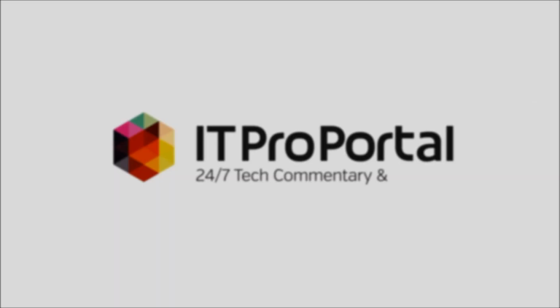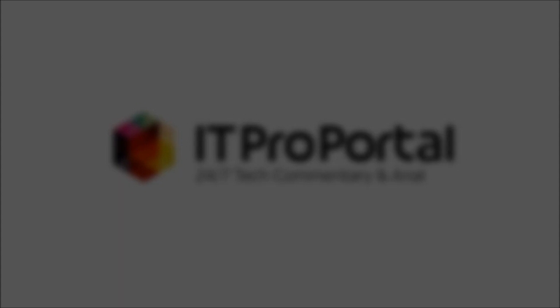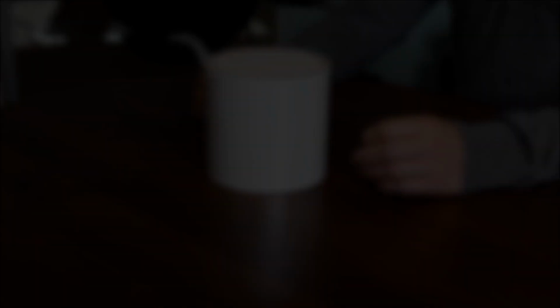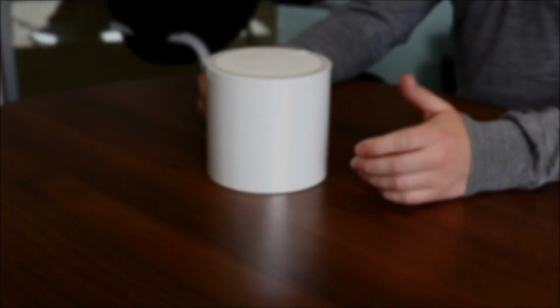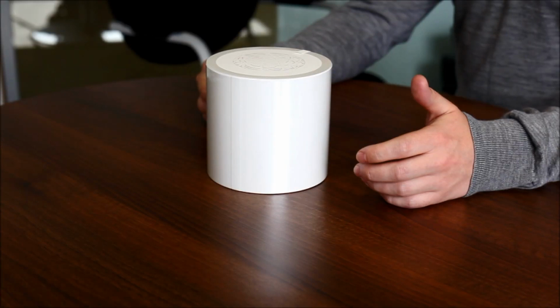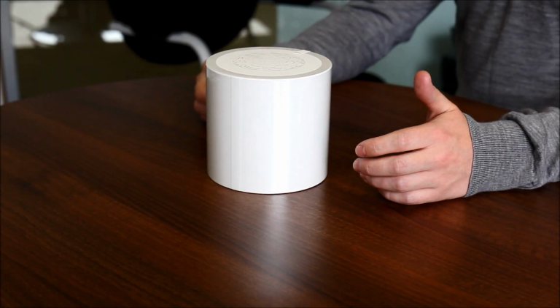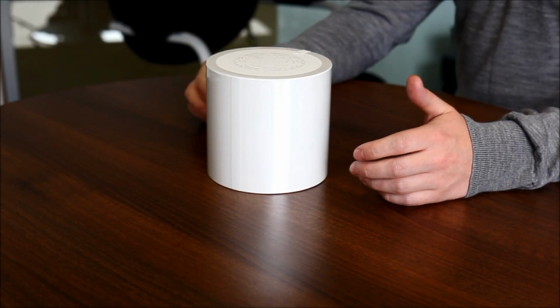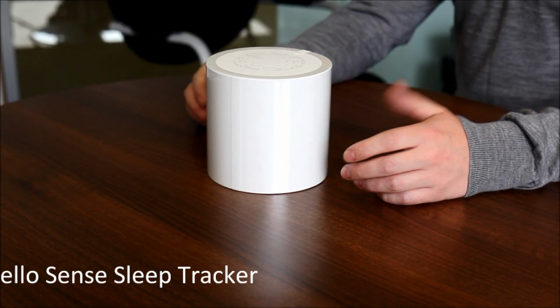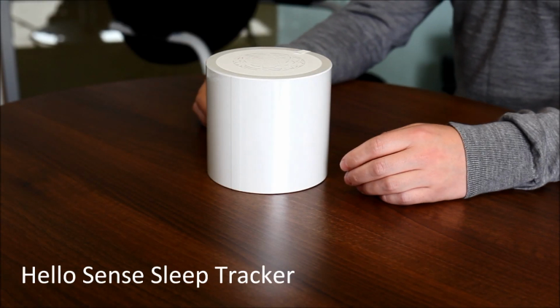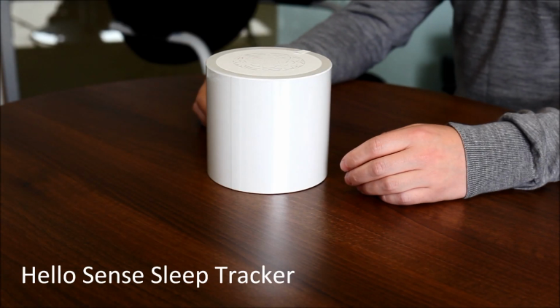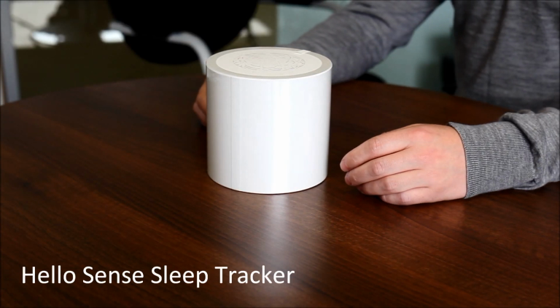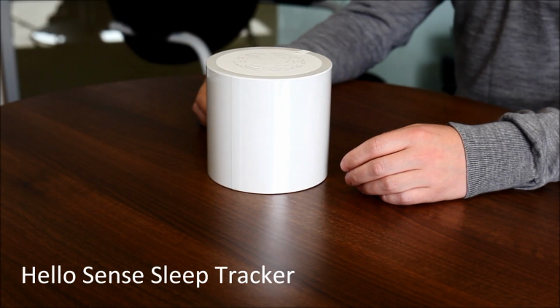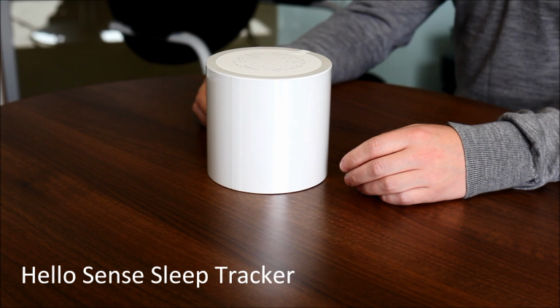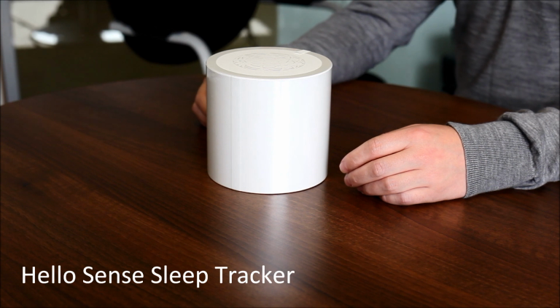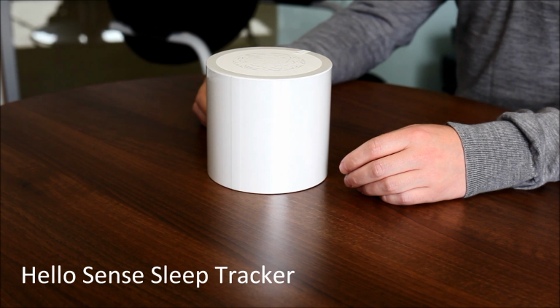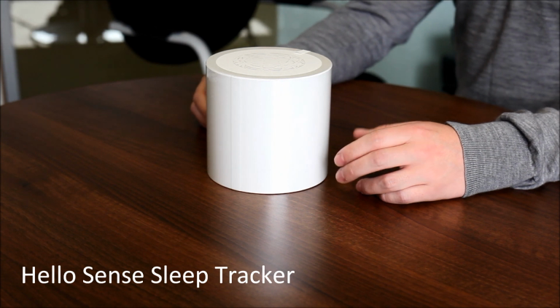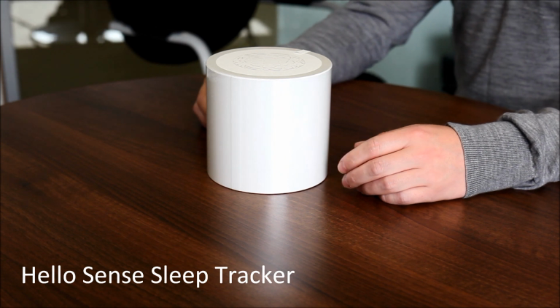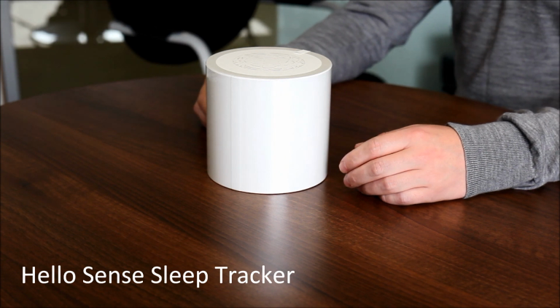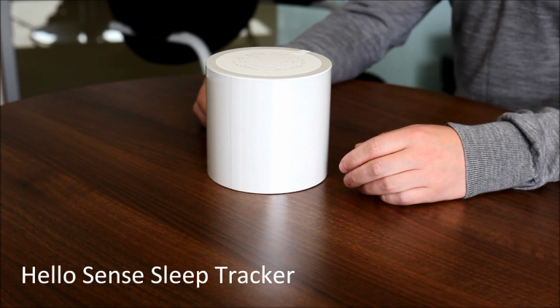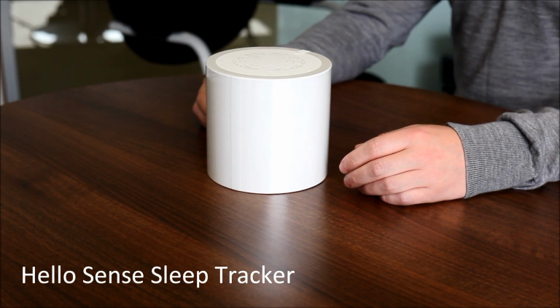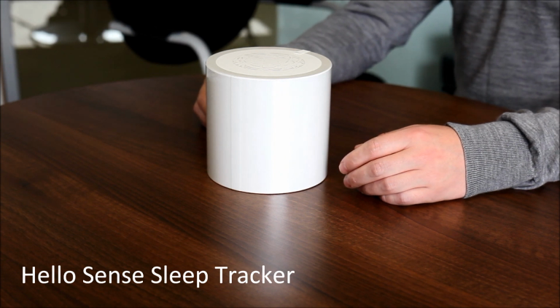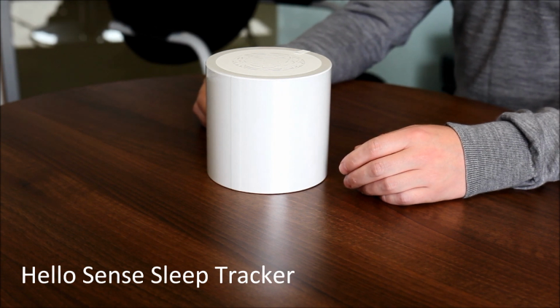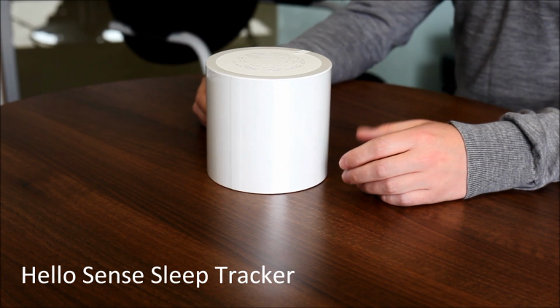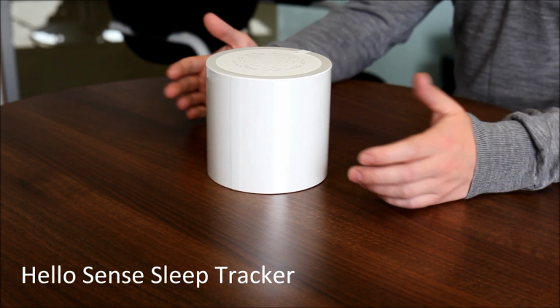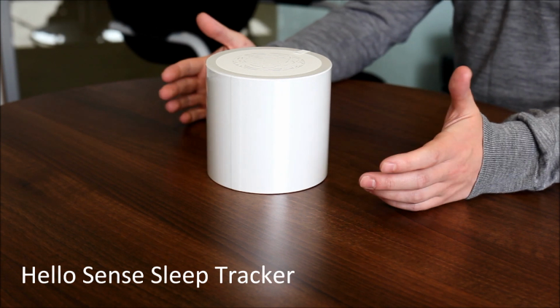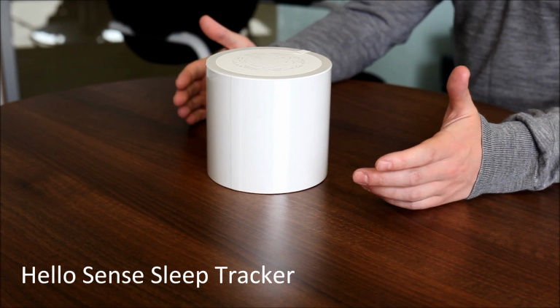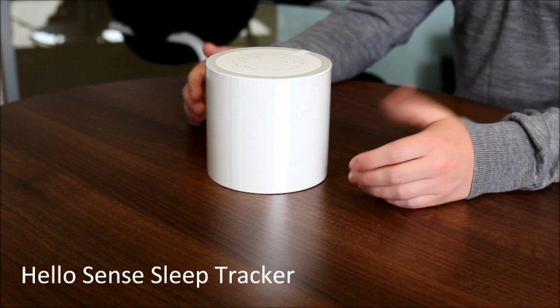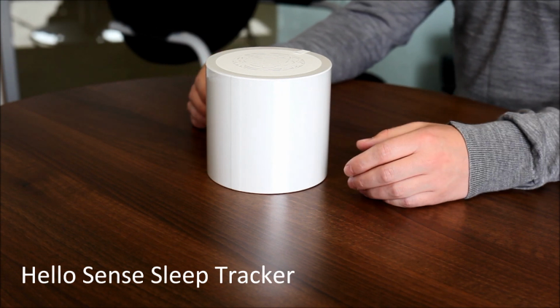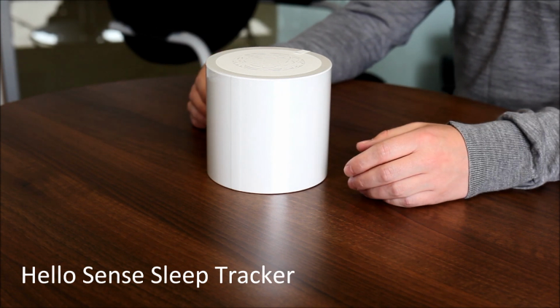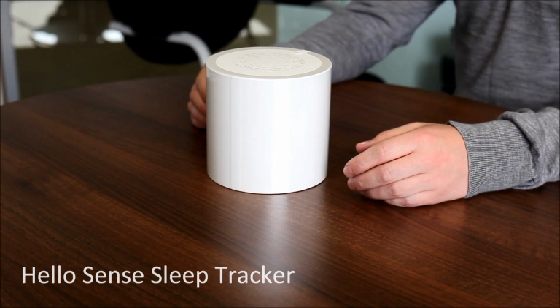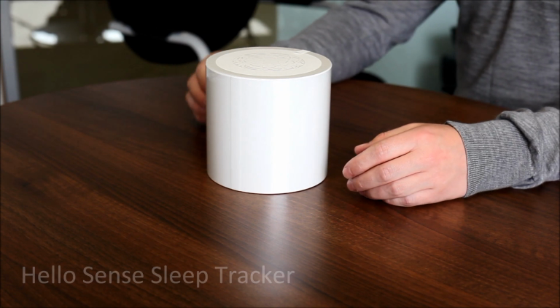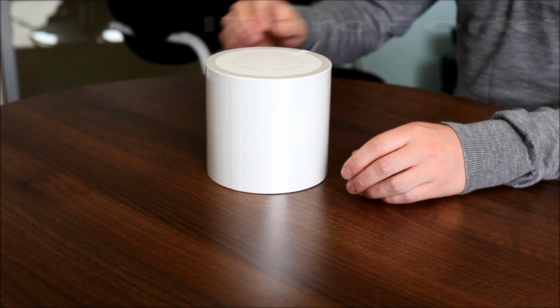Welcome to iTupo Portal's unboxing of the HelloSense sleep tracker. We received this earlier this morning and I've been very excited to open it, so let's crack in.